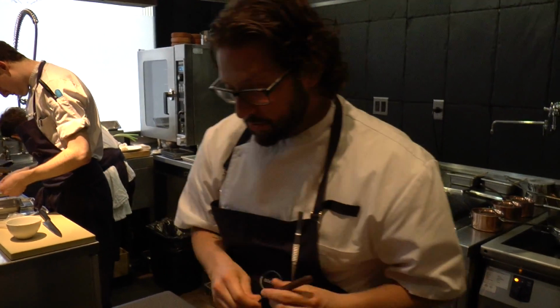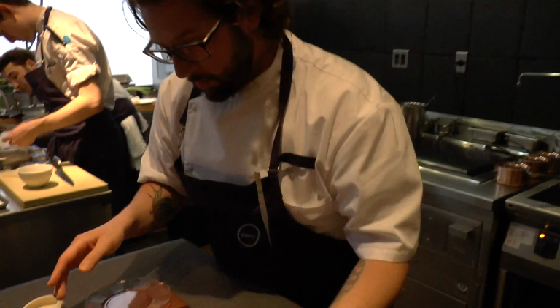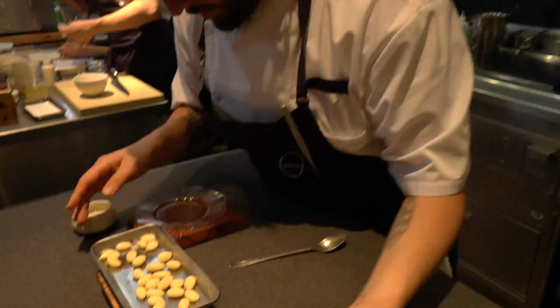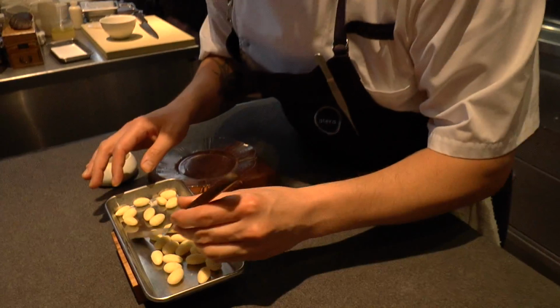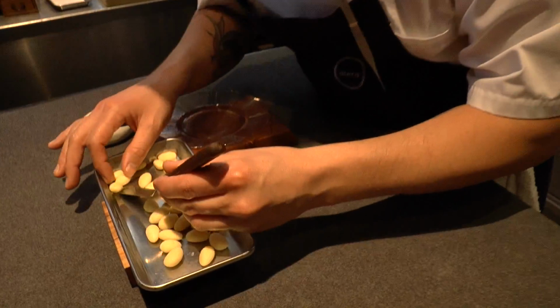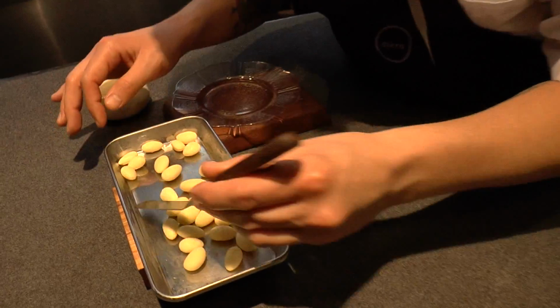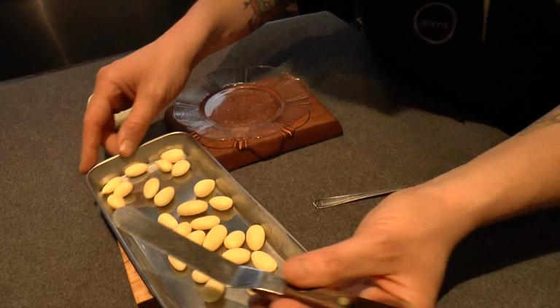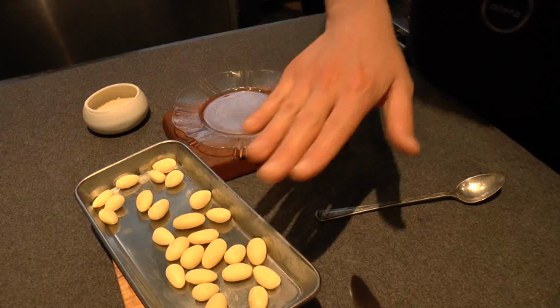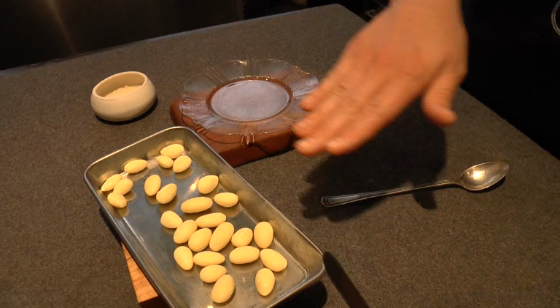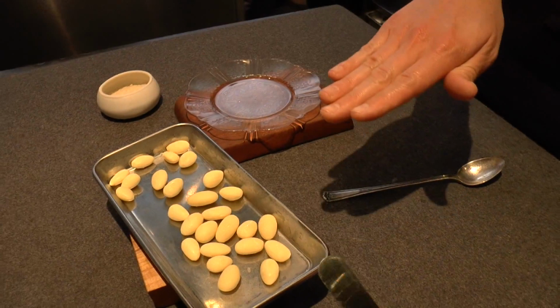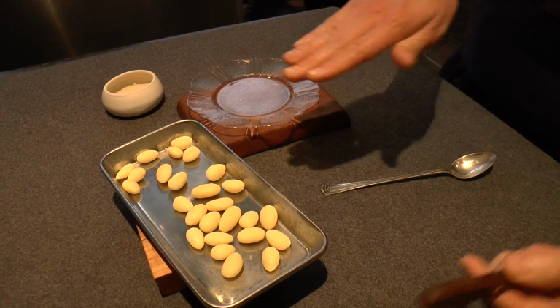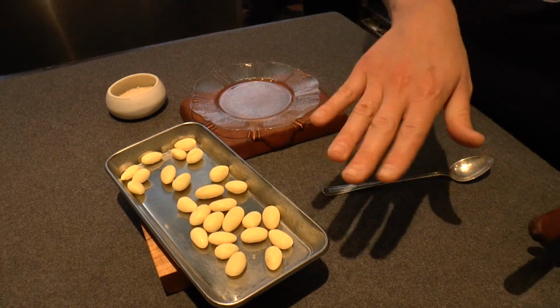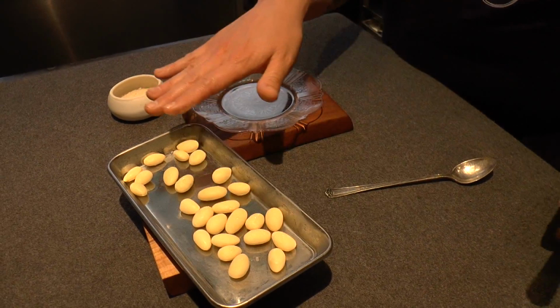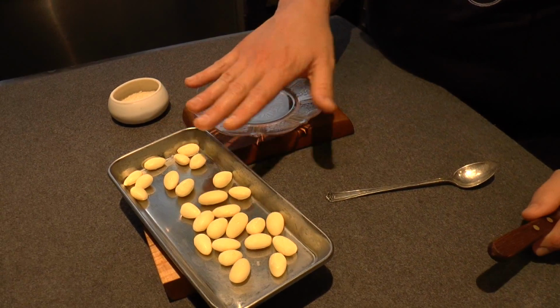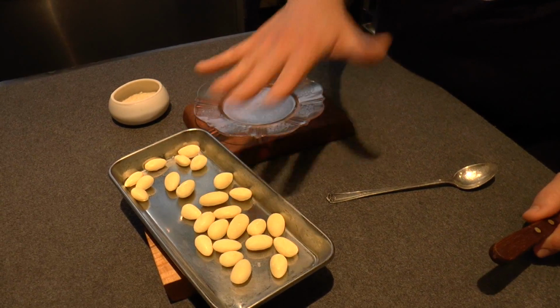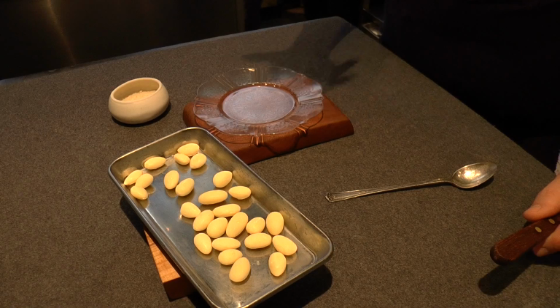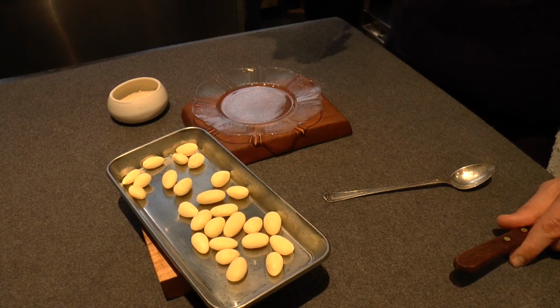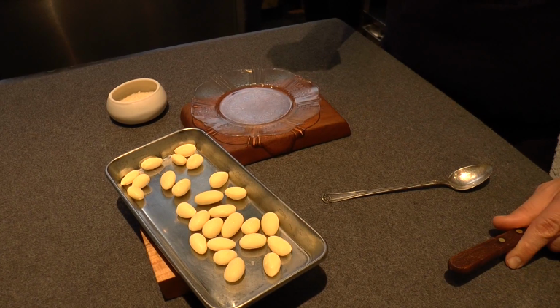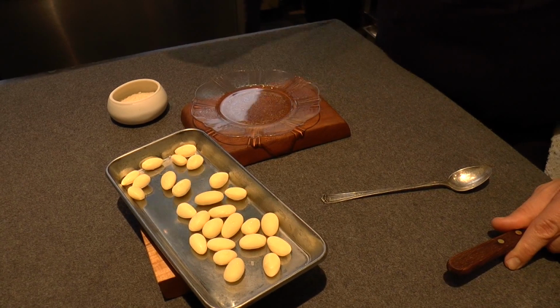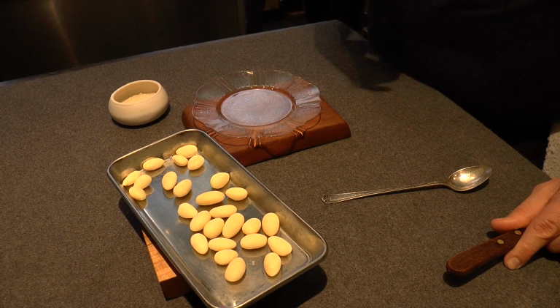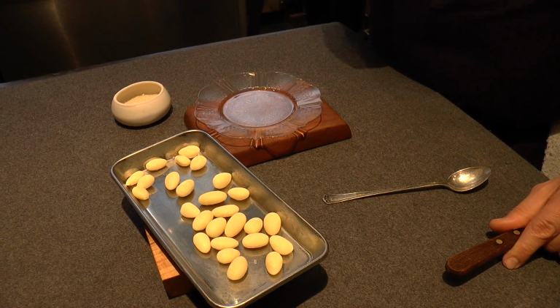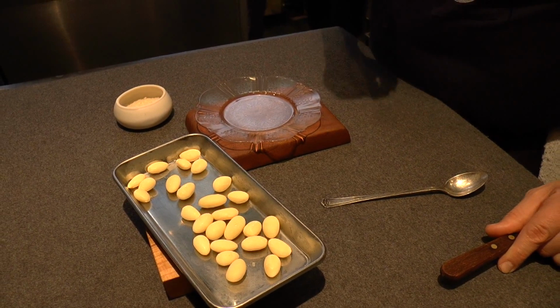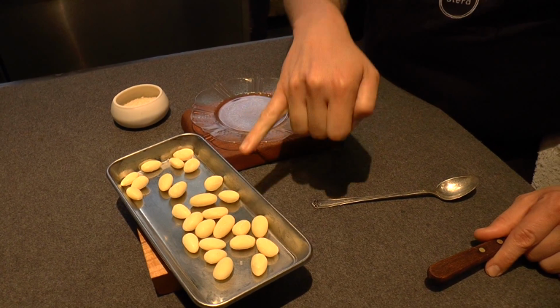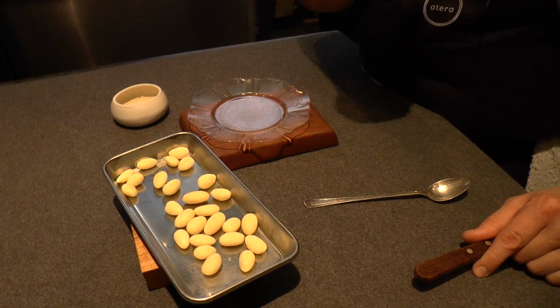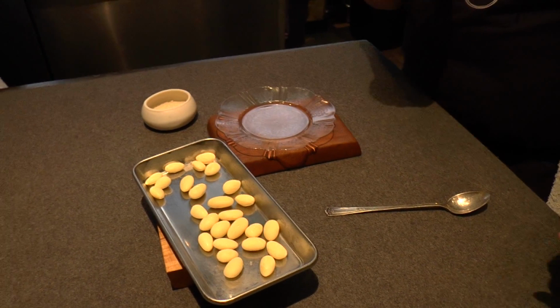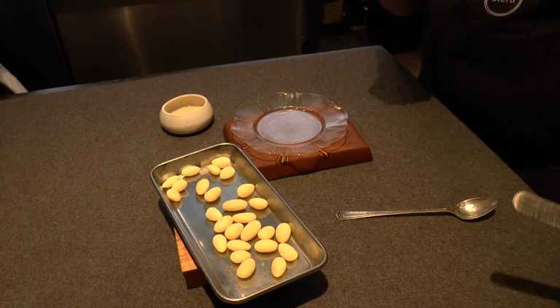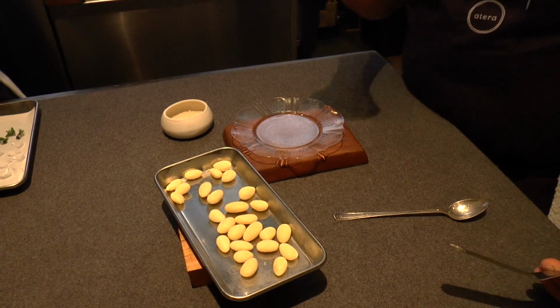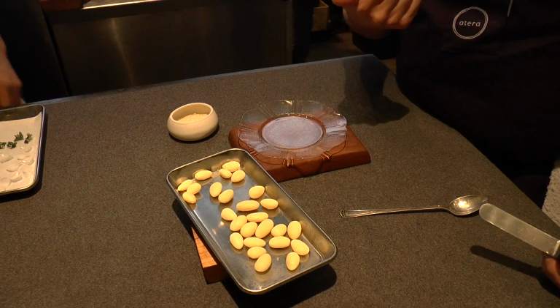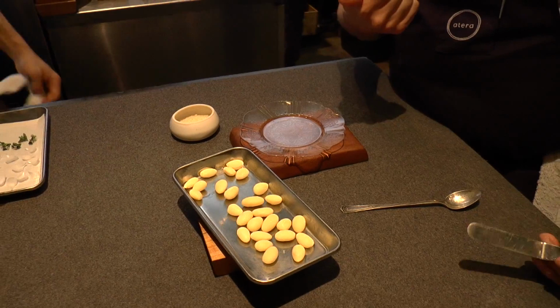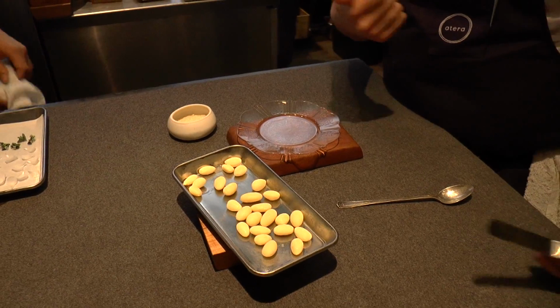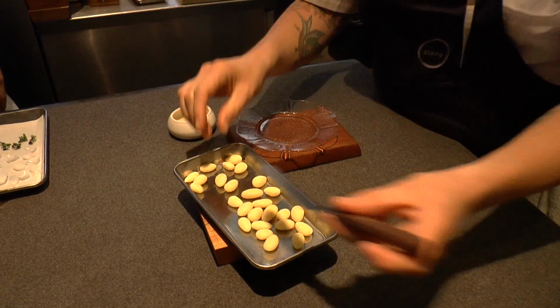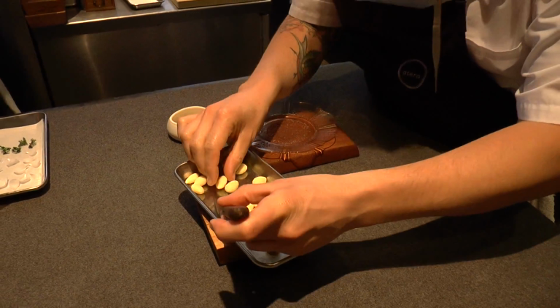Currently what we have here are almonds, which are actually an almond milk. They've been set — it's almost like an almond pastry cream that has coconut milk in there as well. And around them, it's actually been set in coconut oil and almond oil.